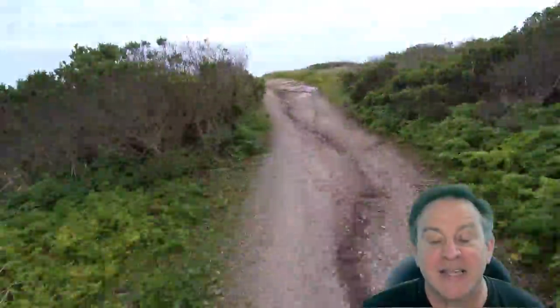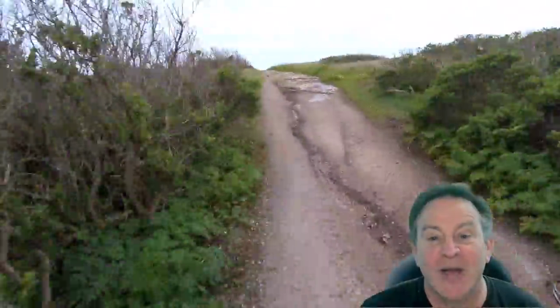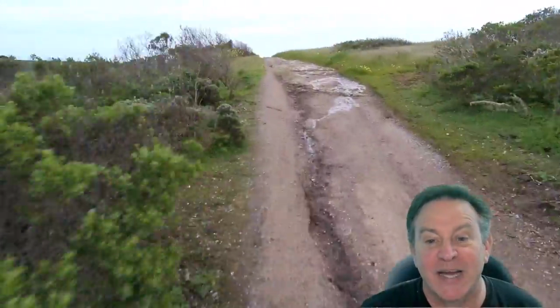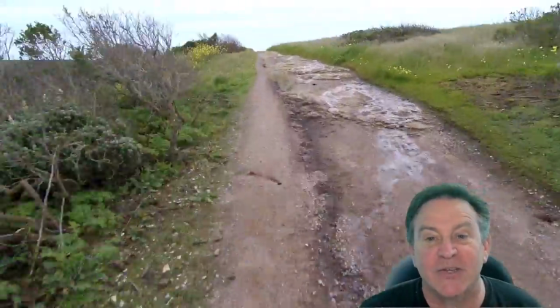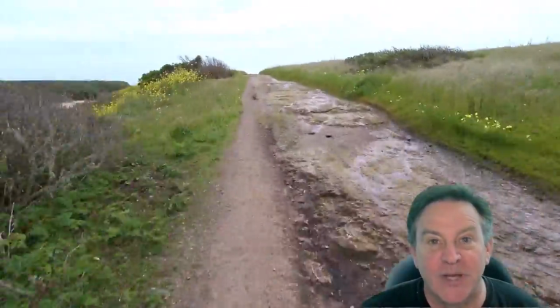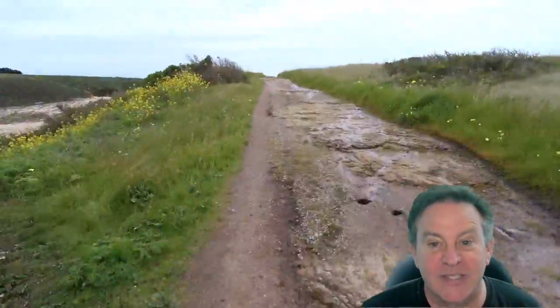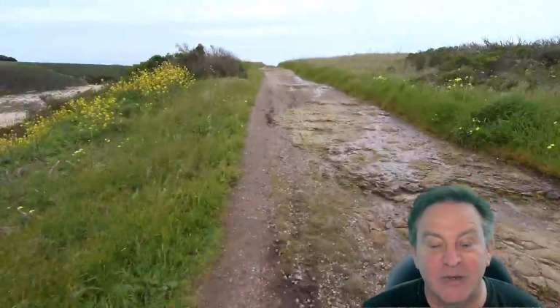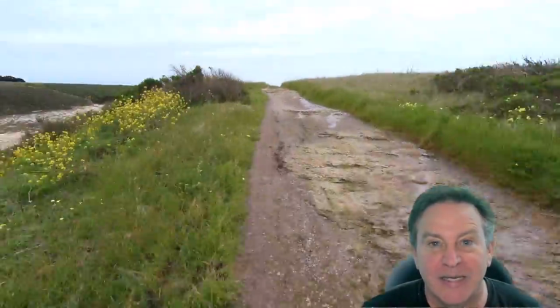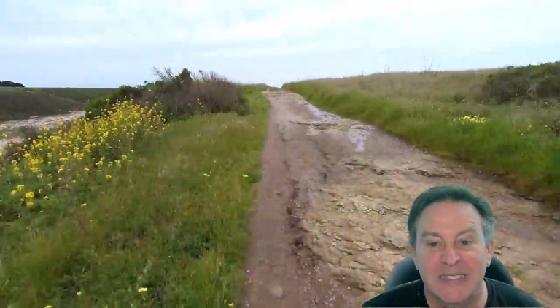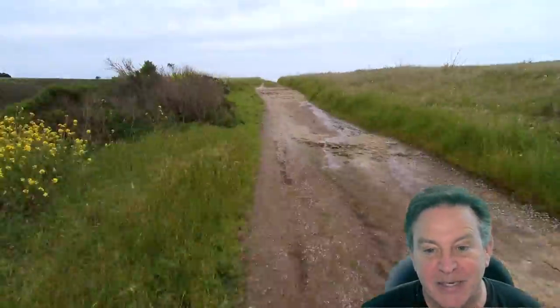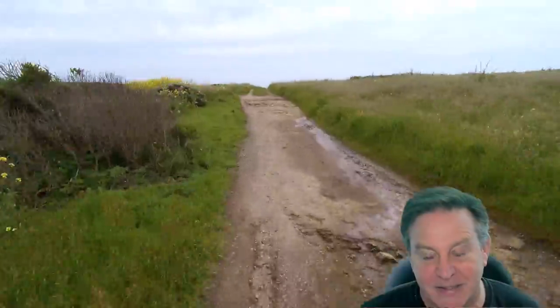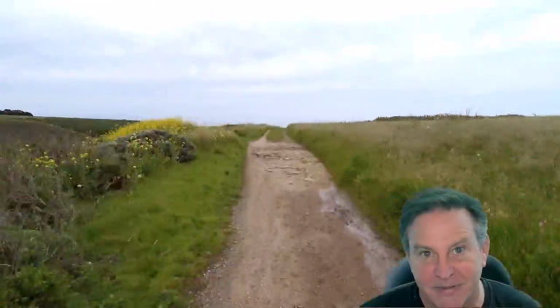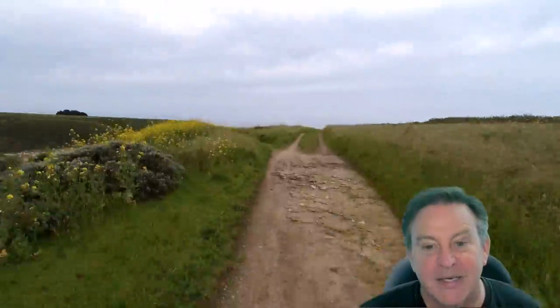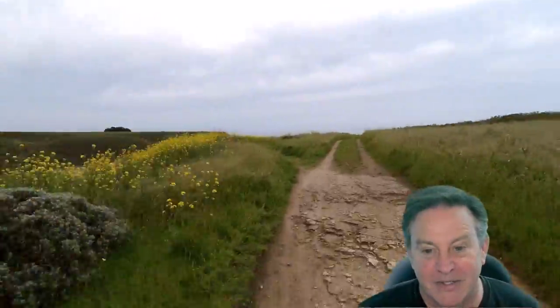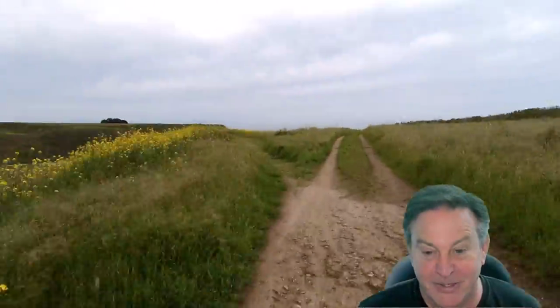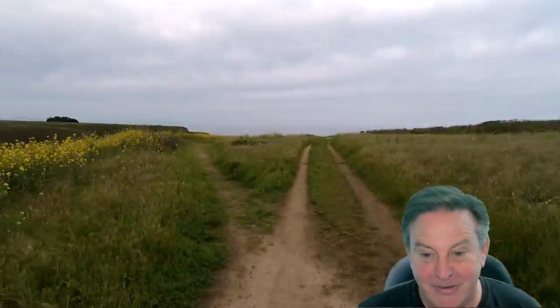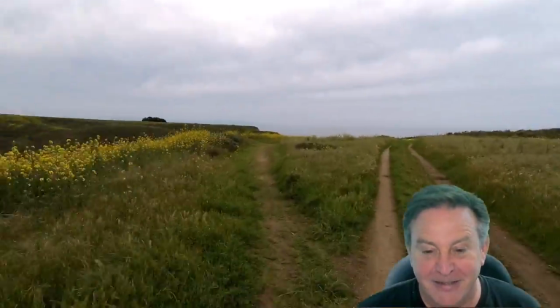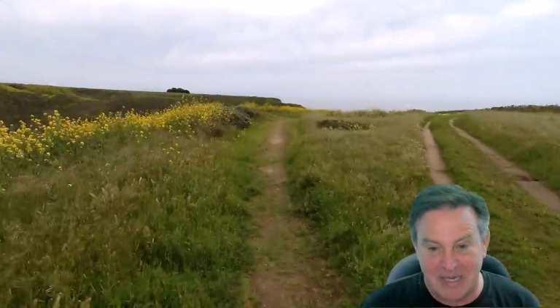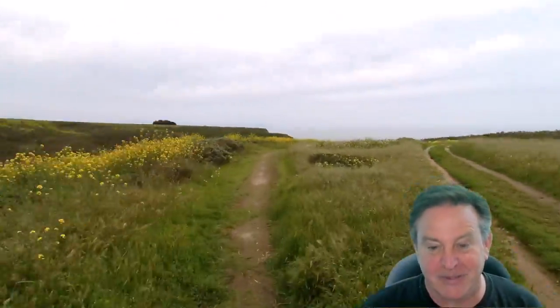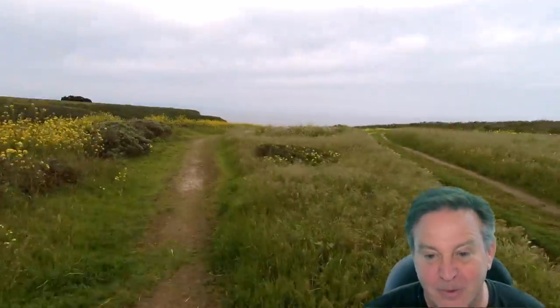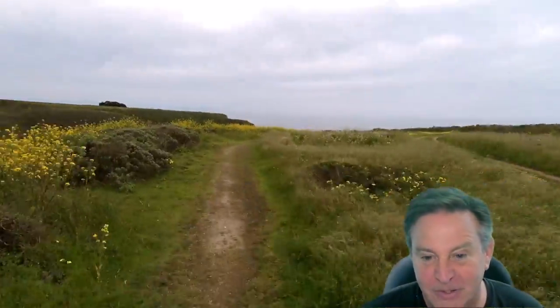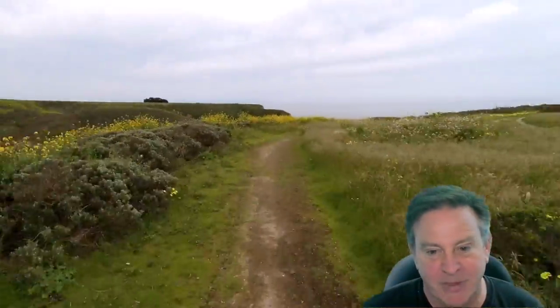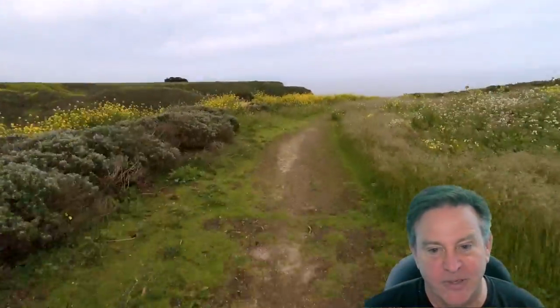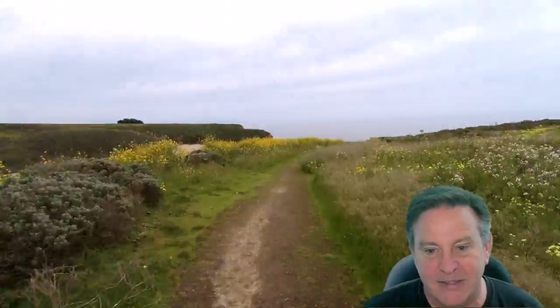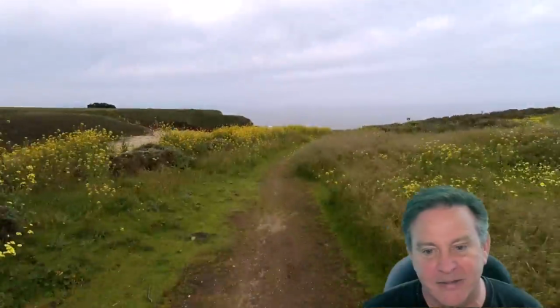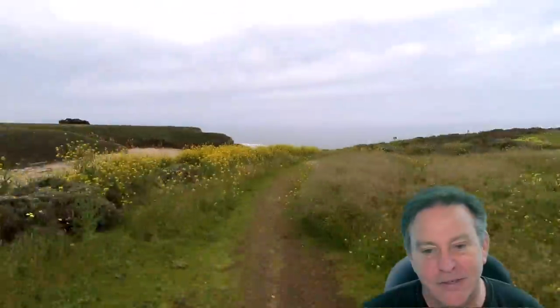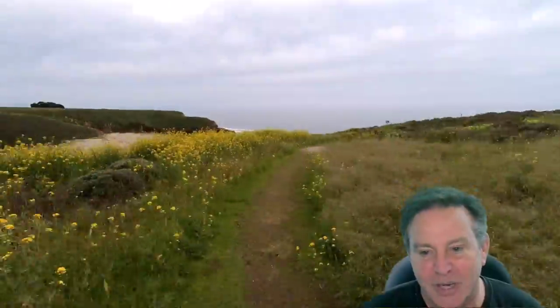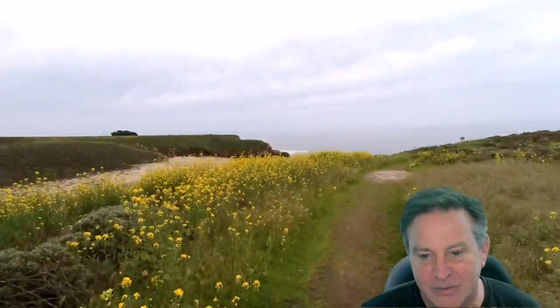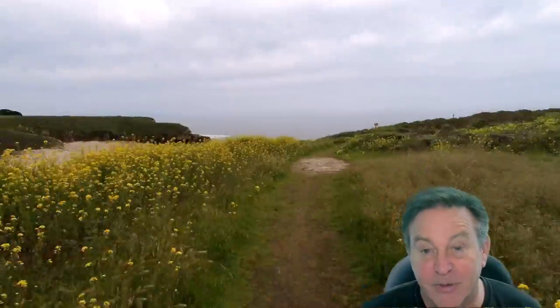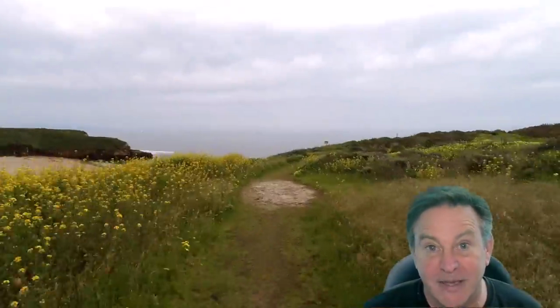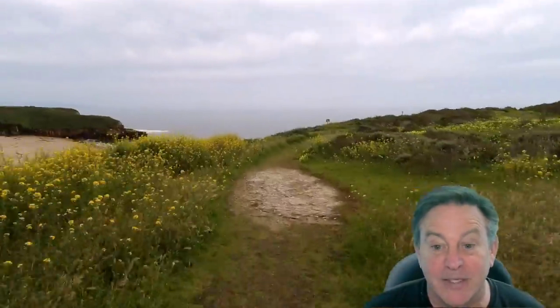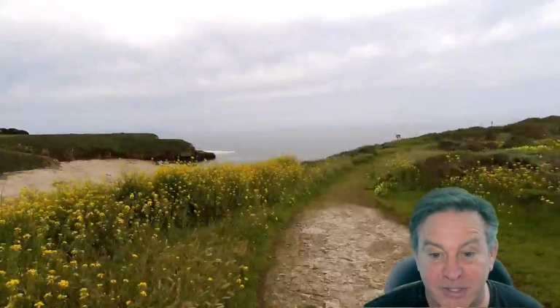No worries about the hills either — as soon as I pedal up, we go. It's nice to have the wider tires. If you had a standard bike you'd be slipping on this stuff unless you really knew how to ride and lean backwards and do all those tricks. But with four-inch wide tires — no problem whatsoever. It makes everyone look like a champ.